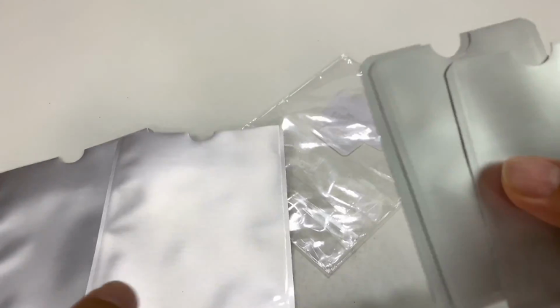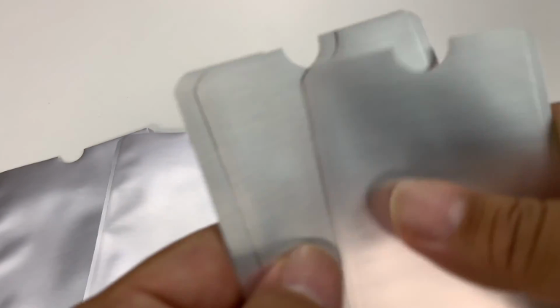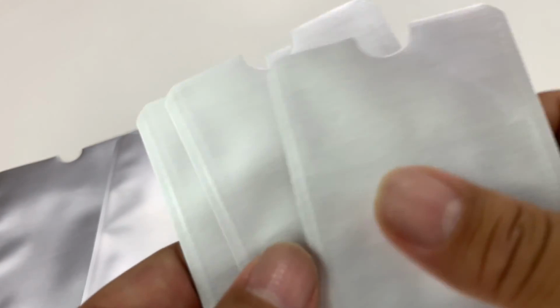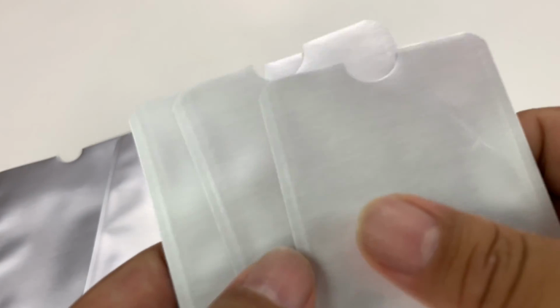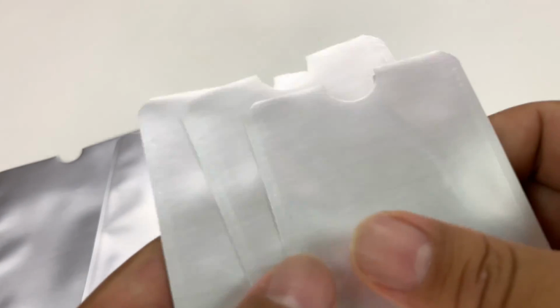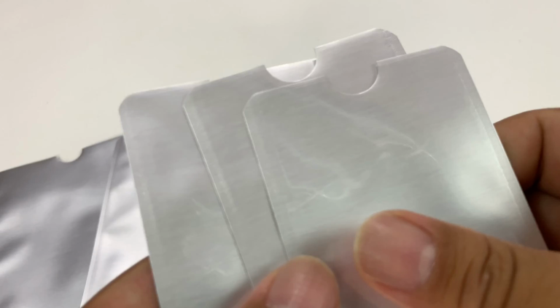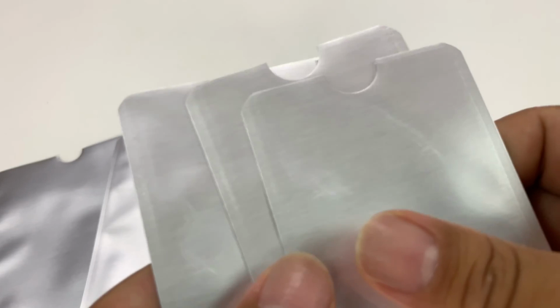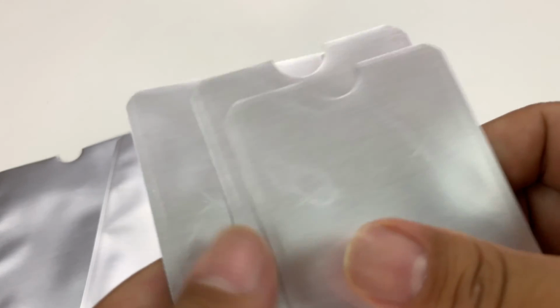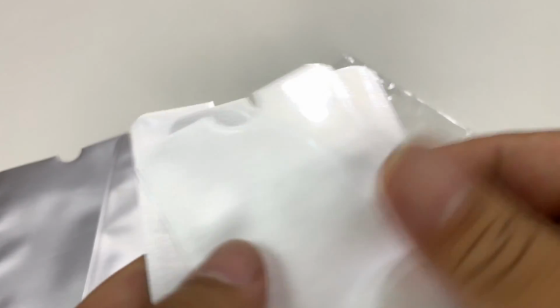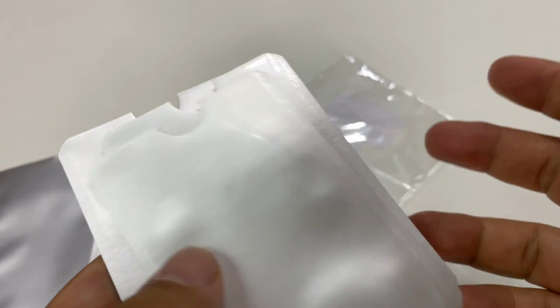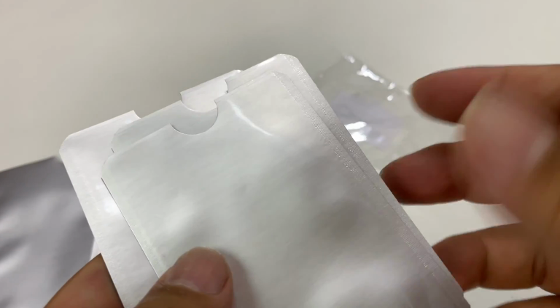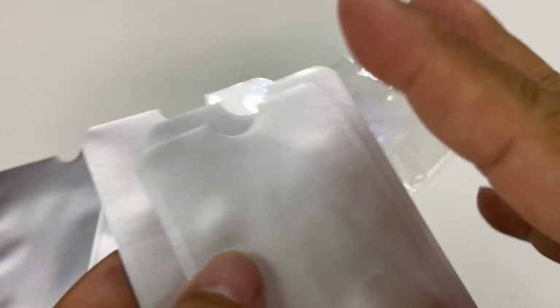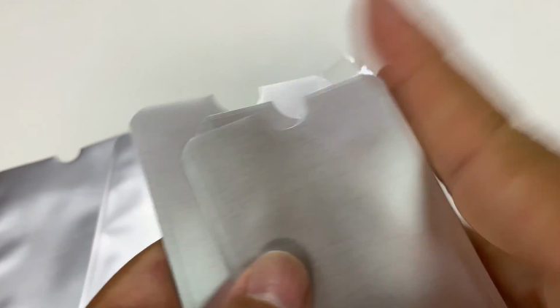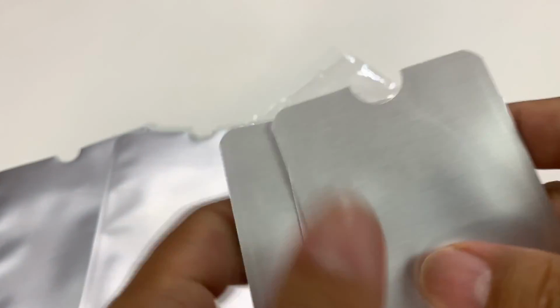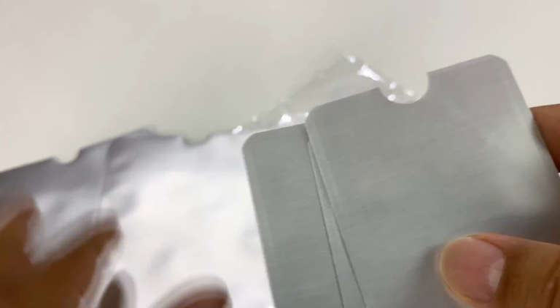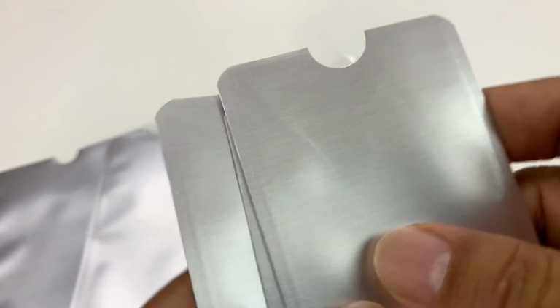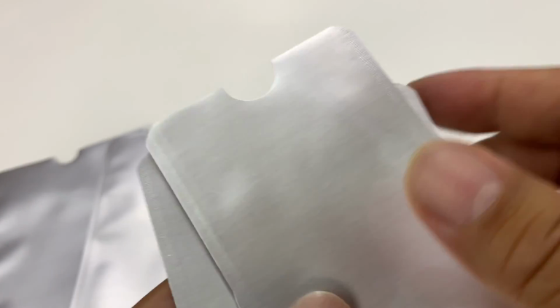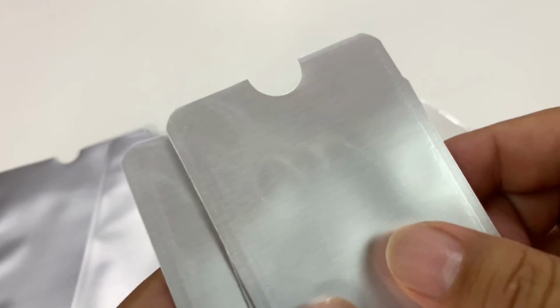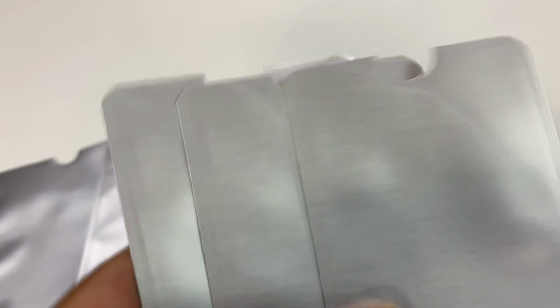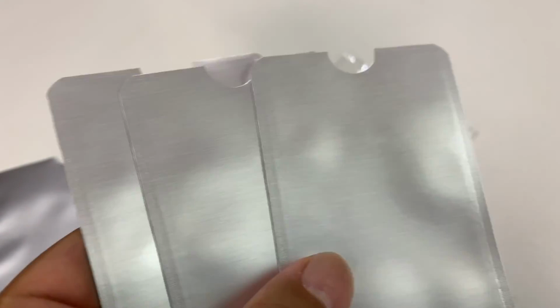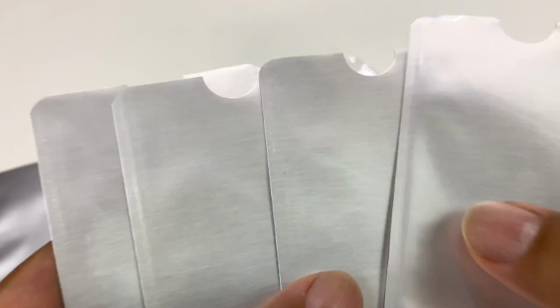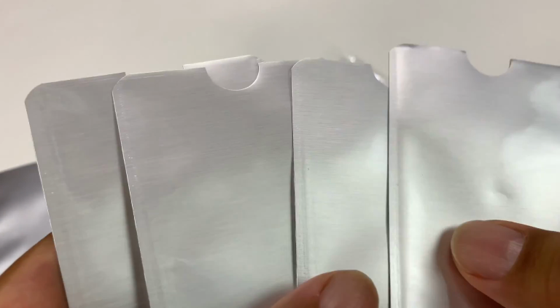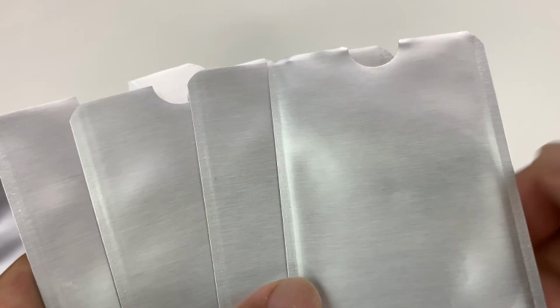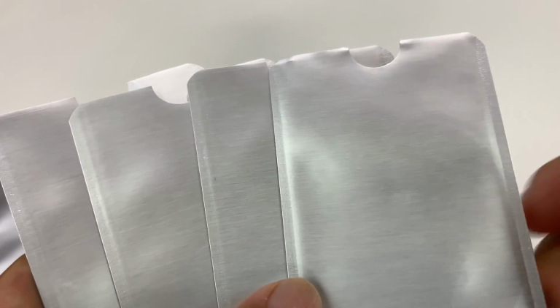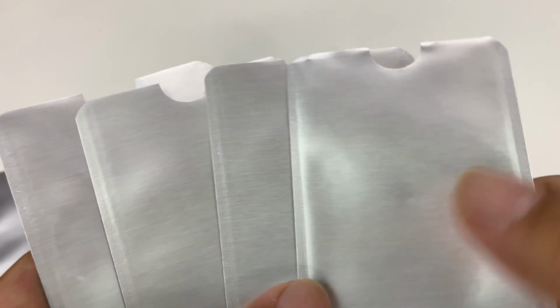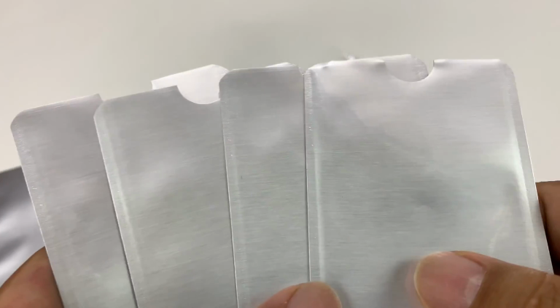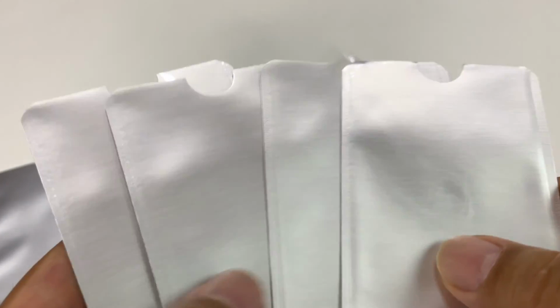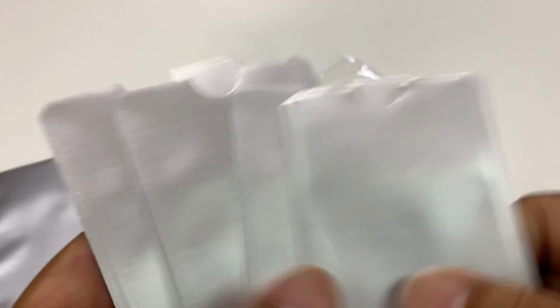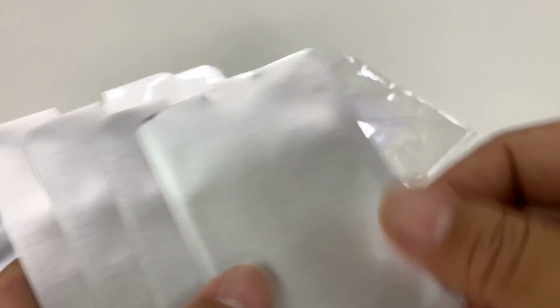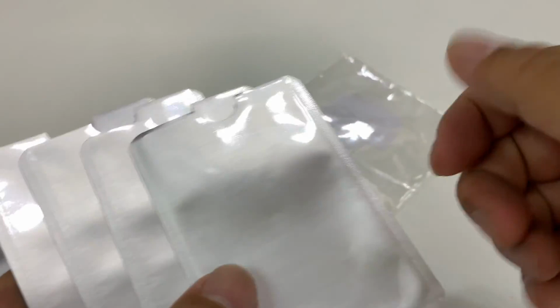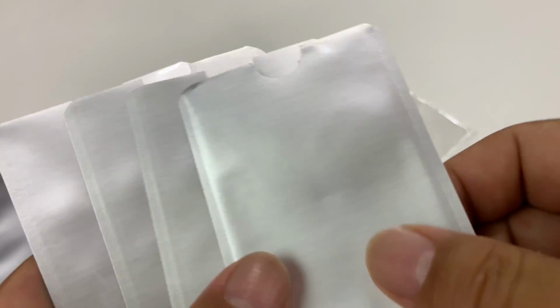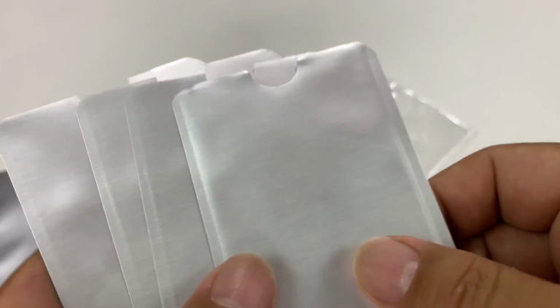And then you get these little credit card size sleeves — you get four of these and two of those — because there are radio frequency chips in credit cards. So the tap to pay.